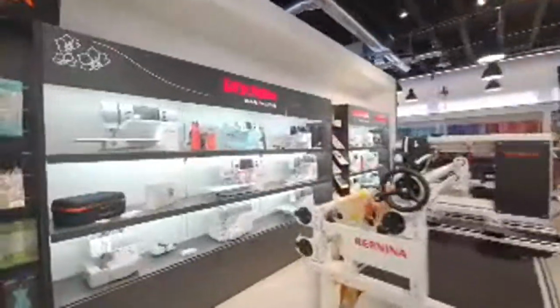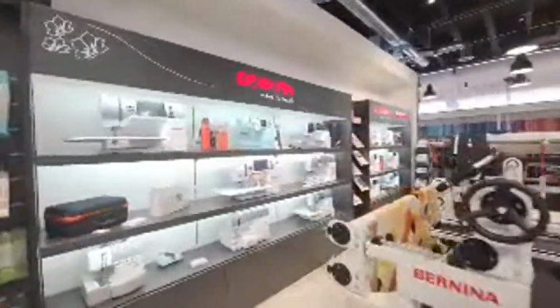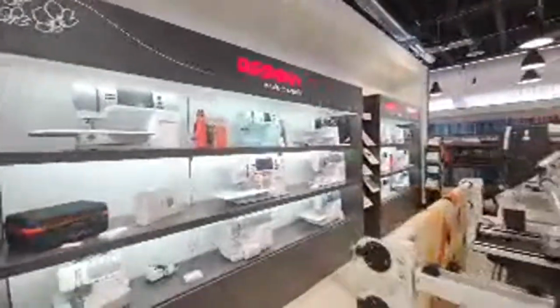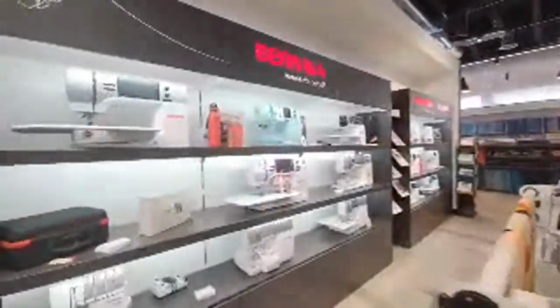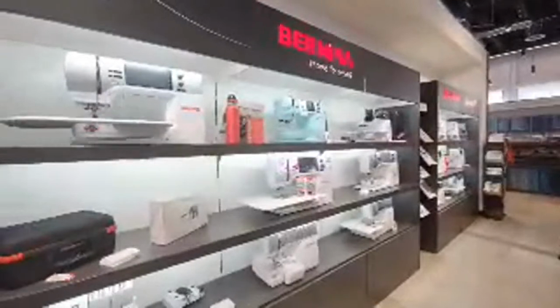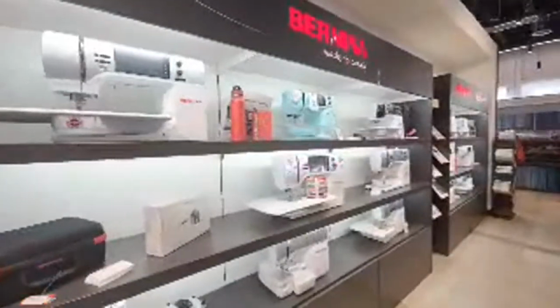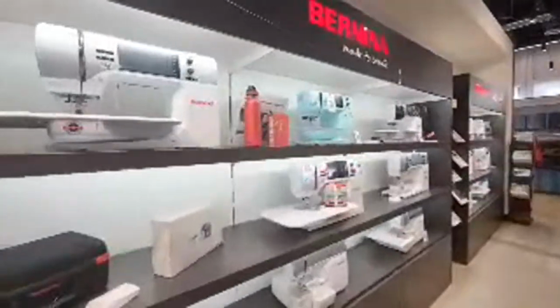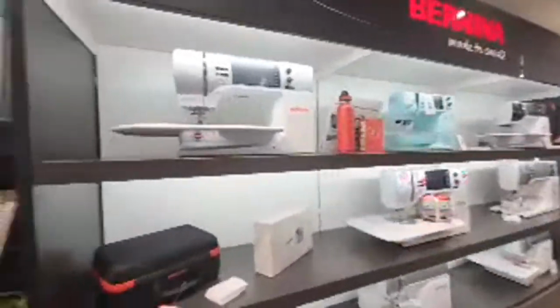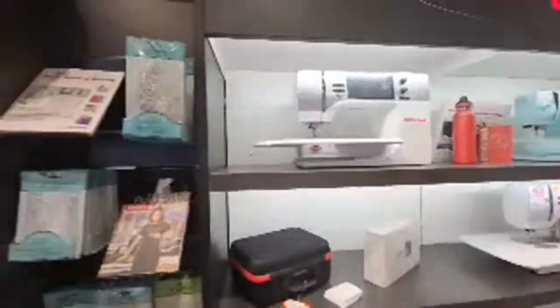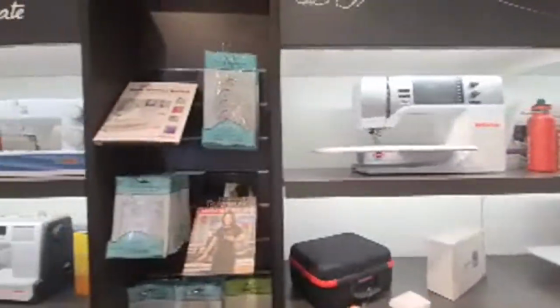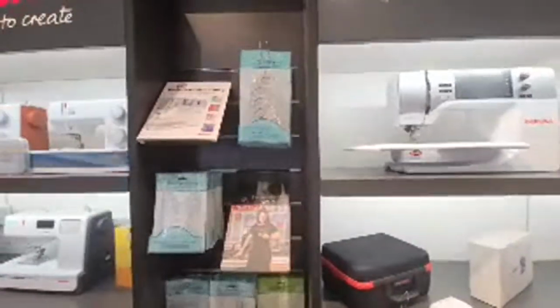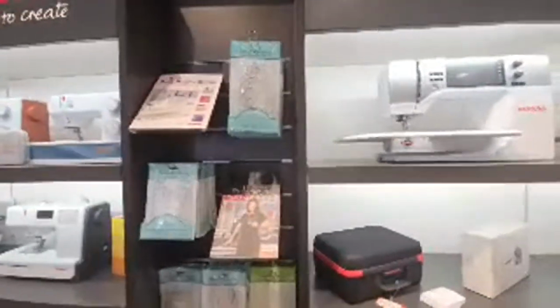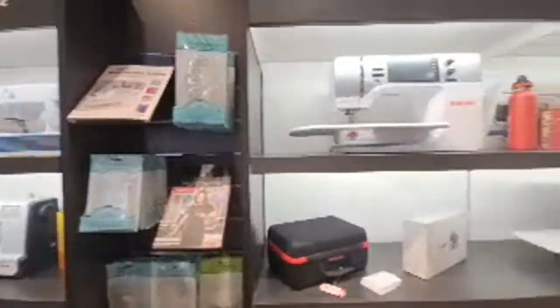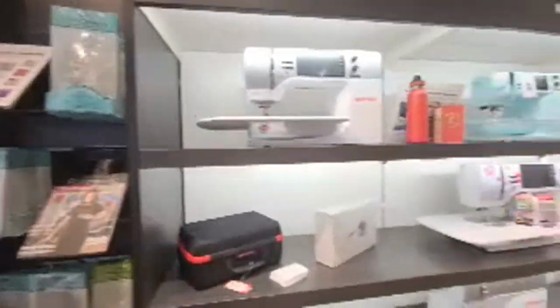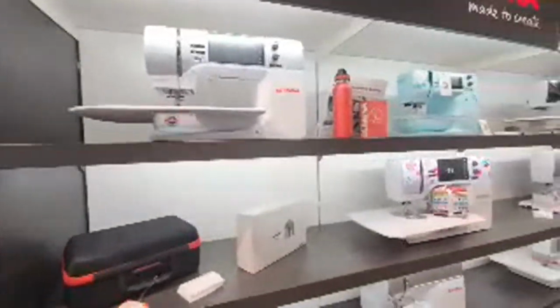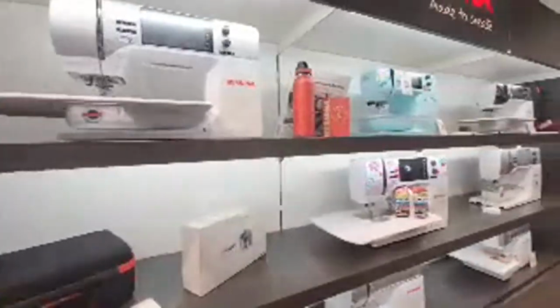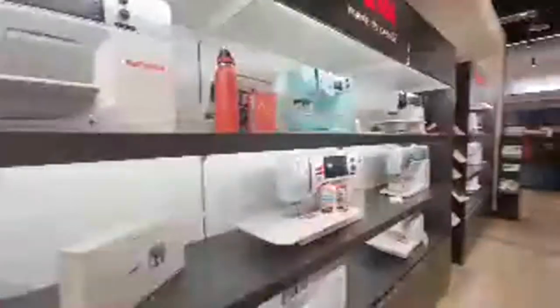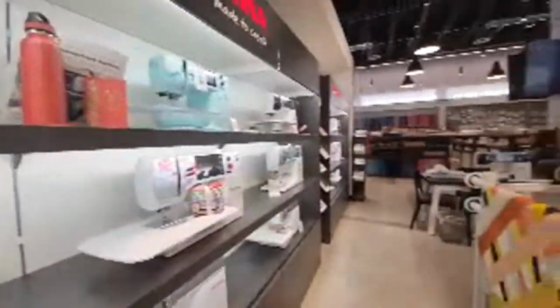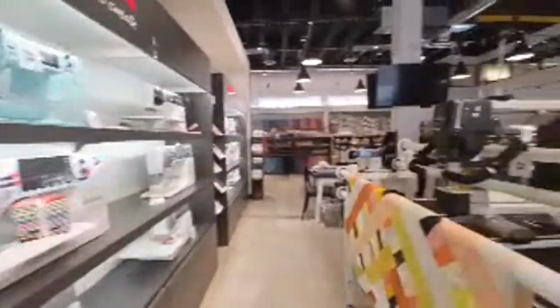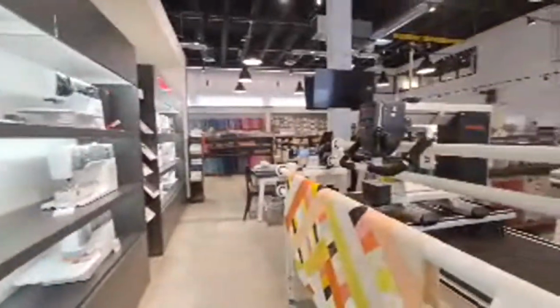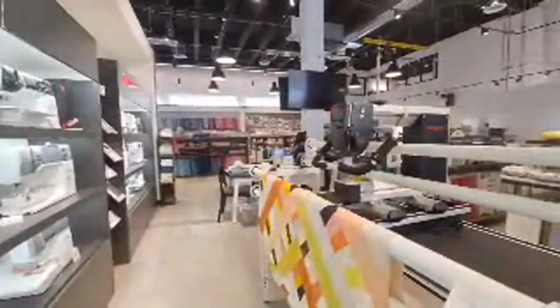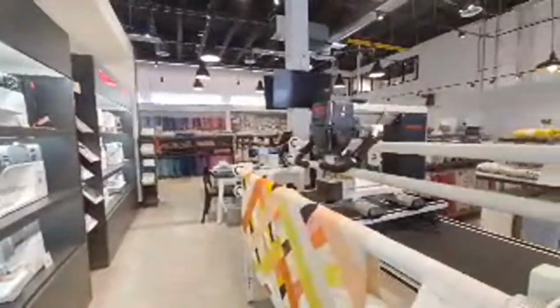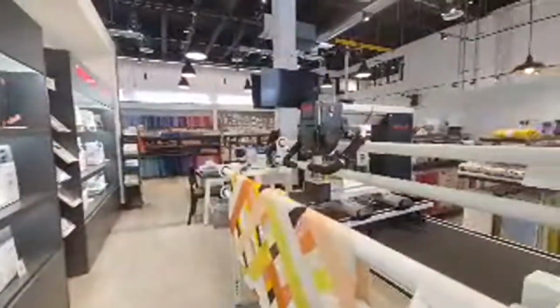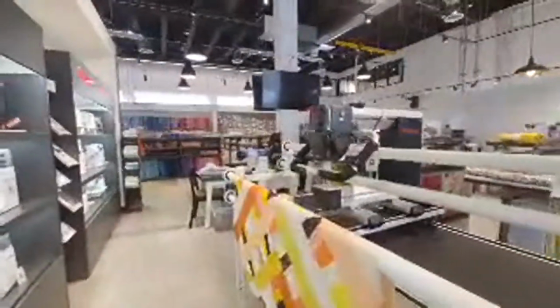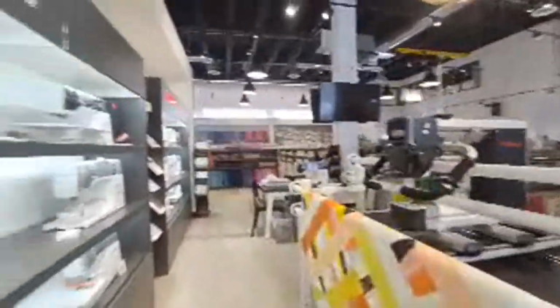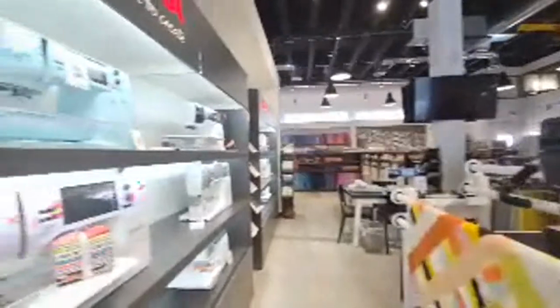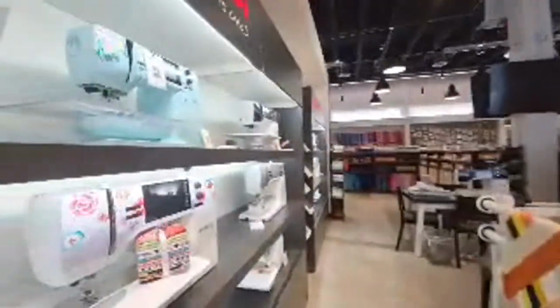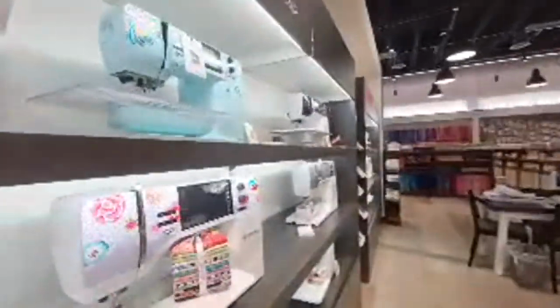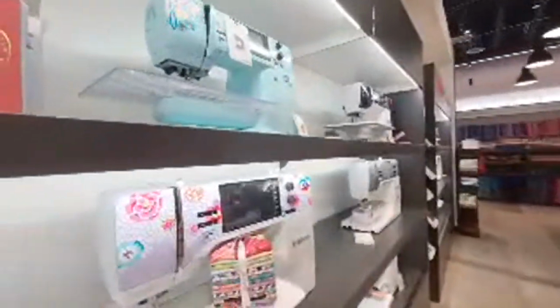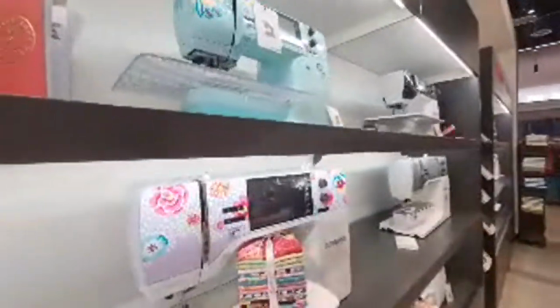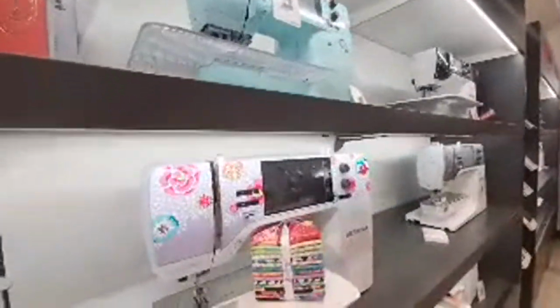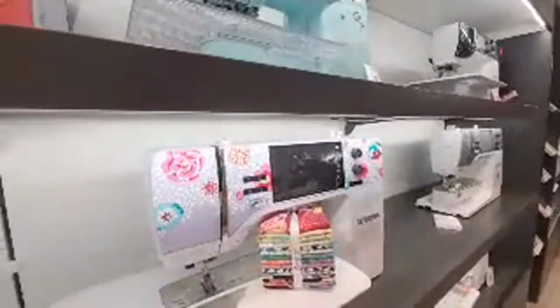We've got a Bernina — what is this, a serger? This looks like the most advanced machine — does it thread itself? 'Micro thread control' — I don't know what that is but it looks awesome. We've got the Bernettes over there and then the Berninas. Don't worry guys, I'm going to get to the center of the floor soon. Ruler work — you can rent this machine. There's a super cute quilt over here. We've got the K-Fast Edition, the 770.